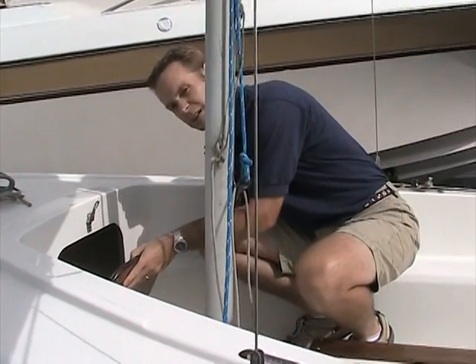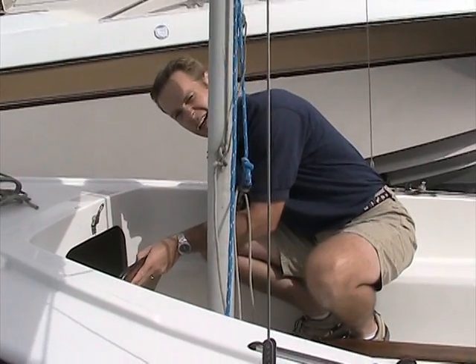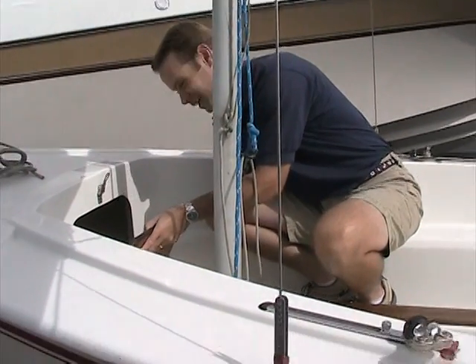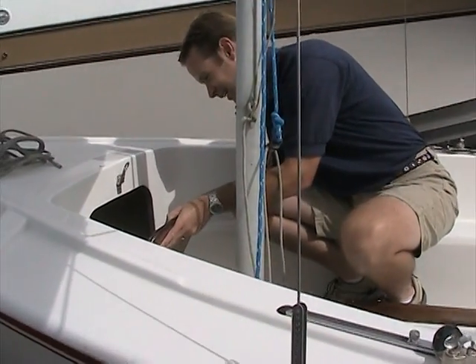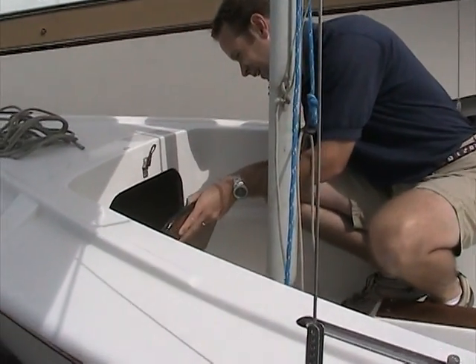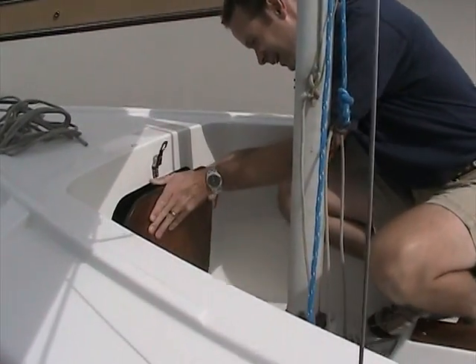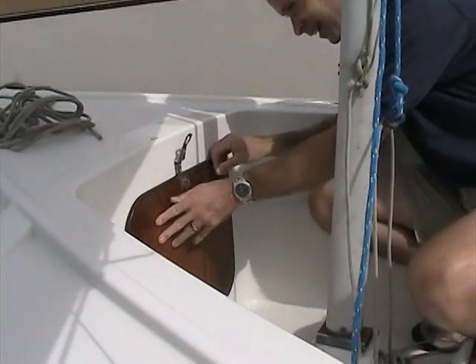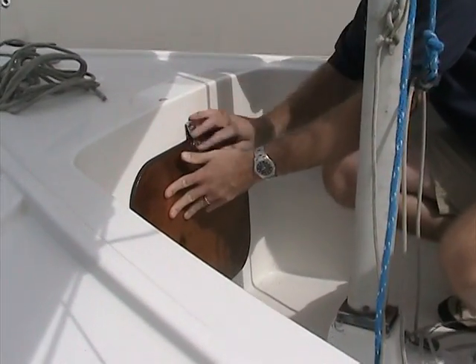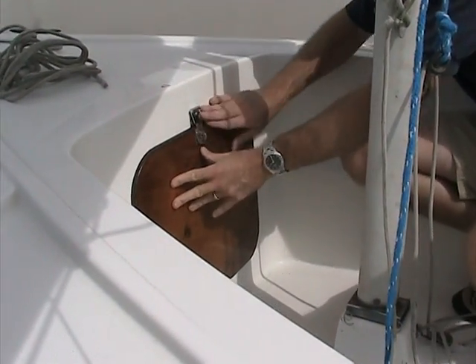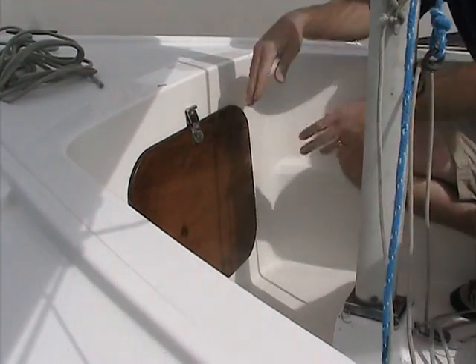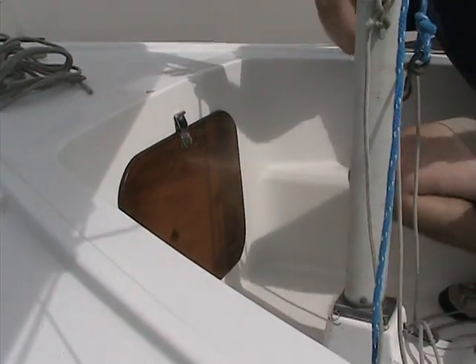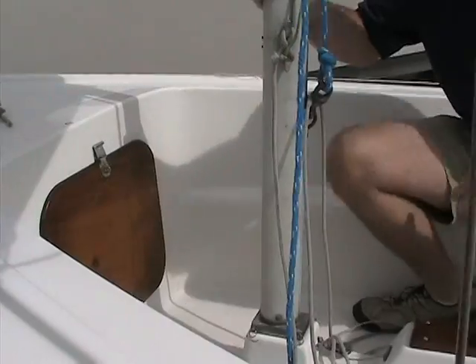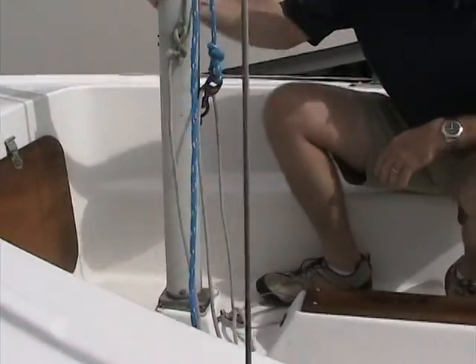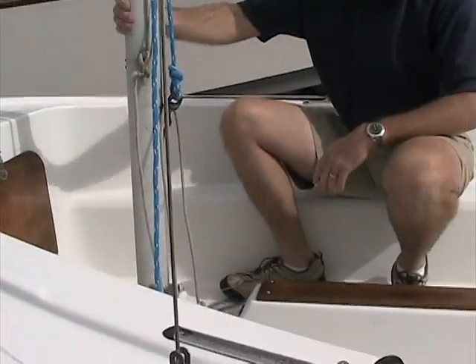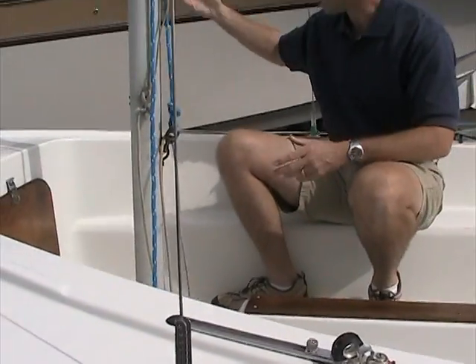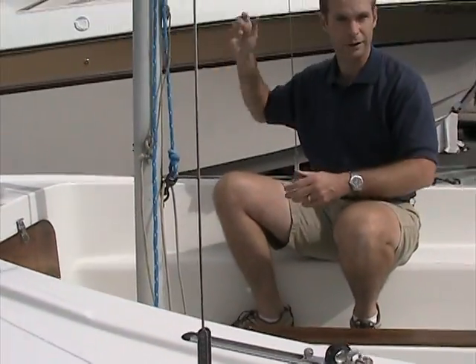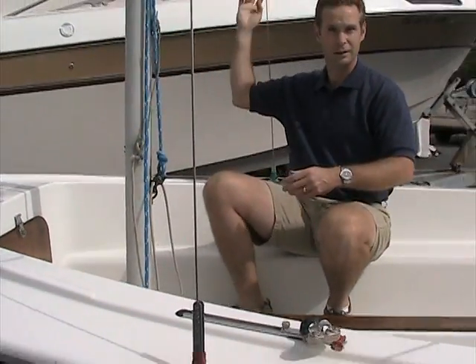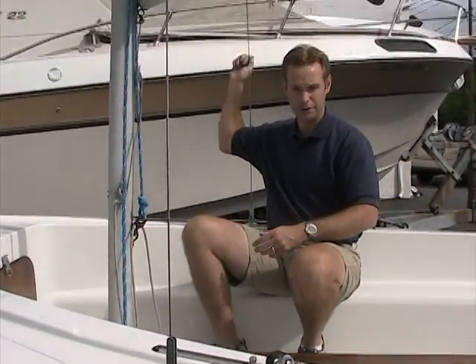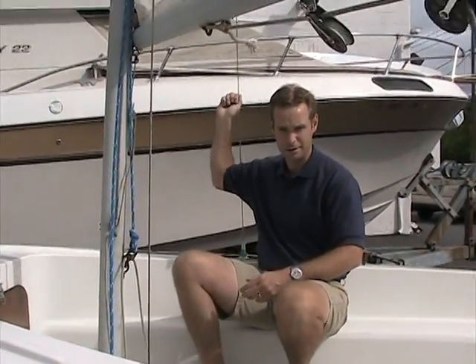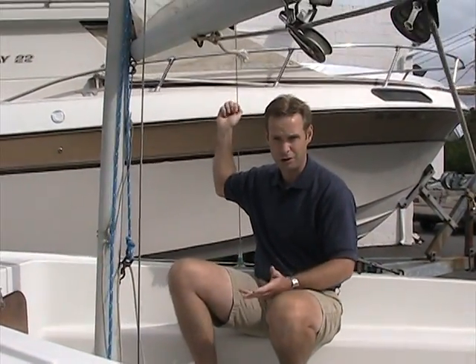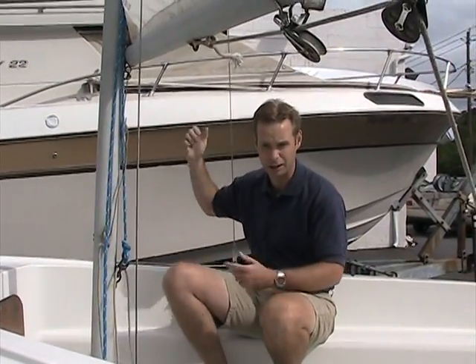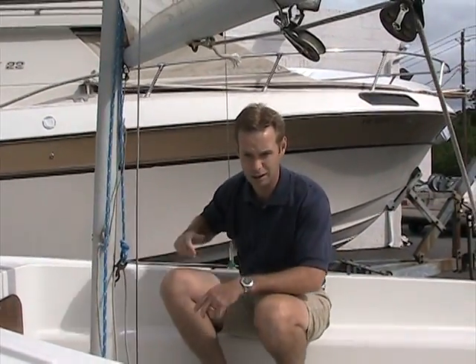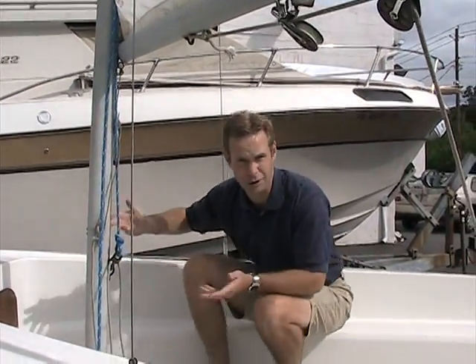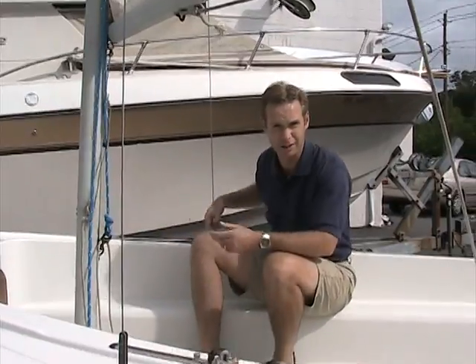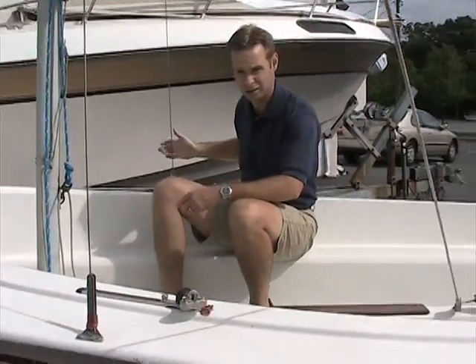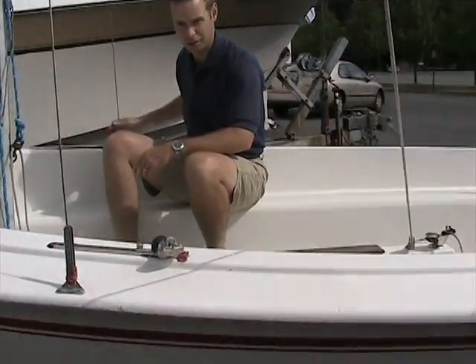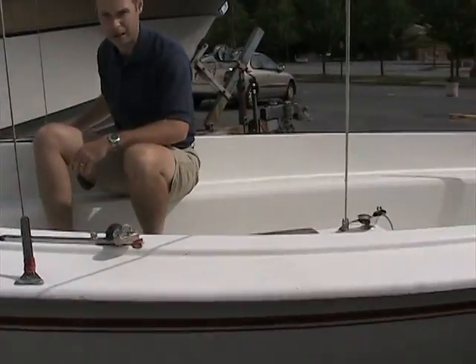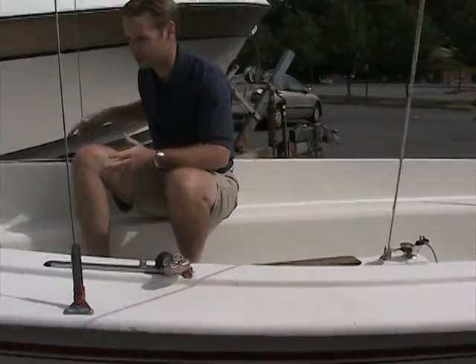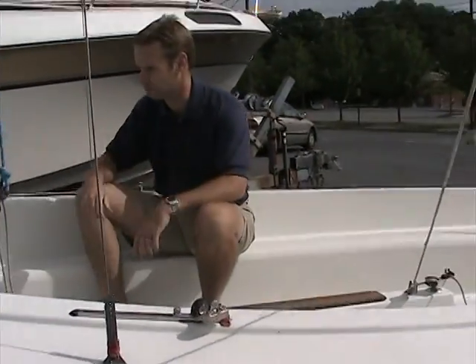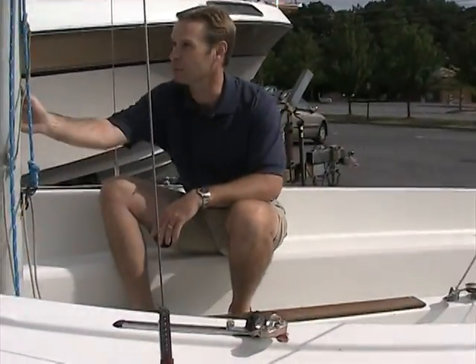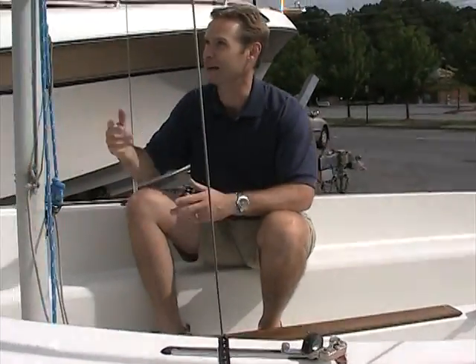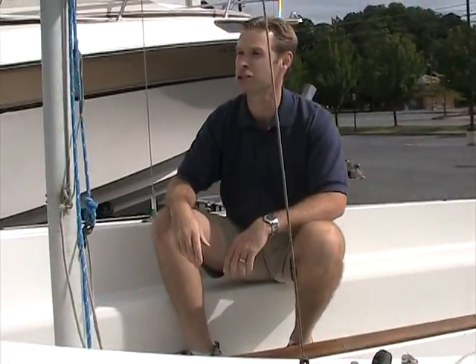Of course you've got to line it up just right. All the halyards are nice and strong. There's no stress cracking where they're mounting. The mast is in good shape.